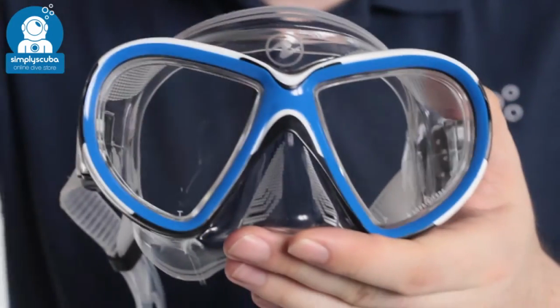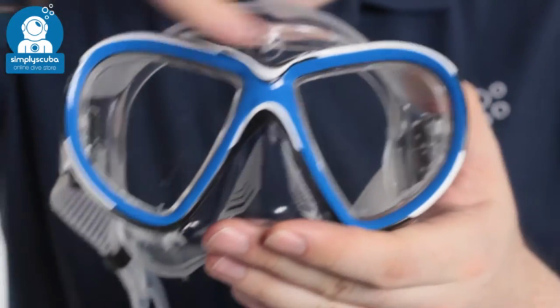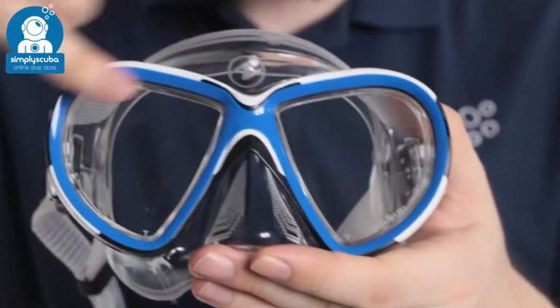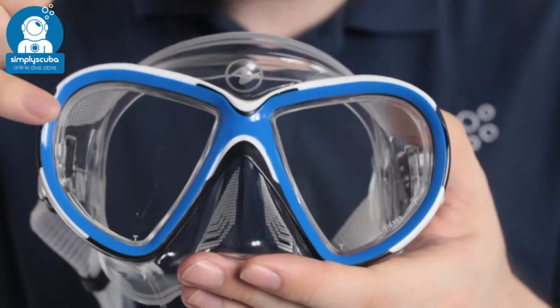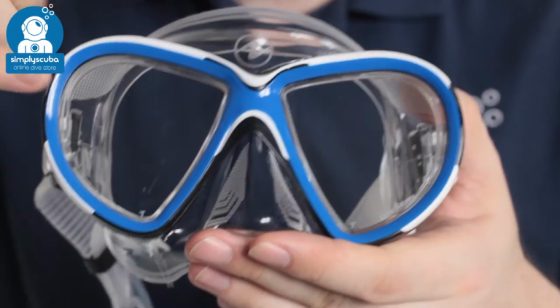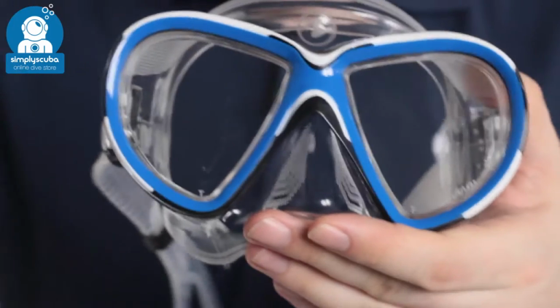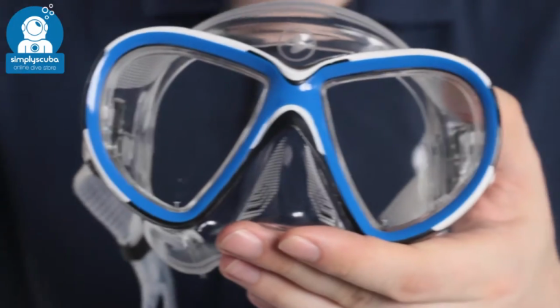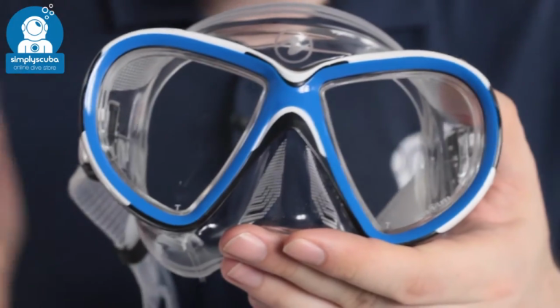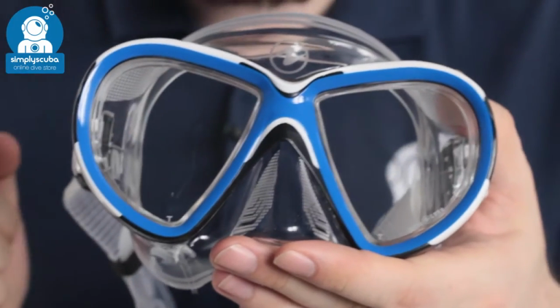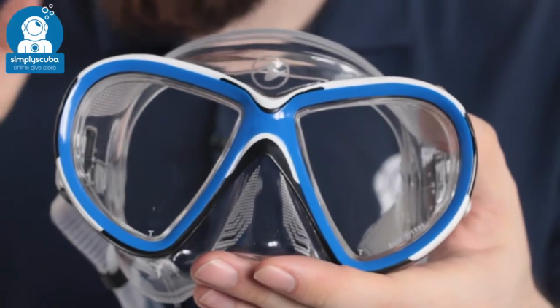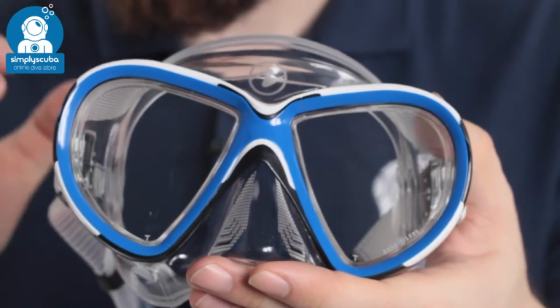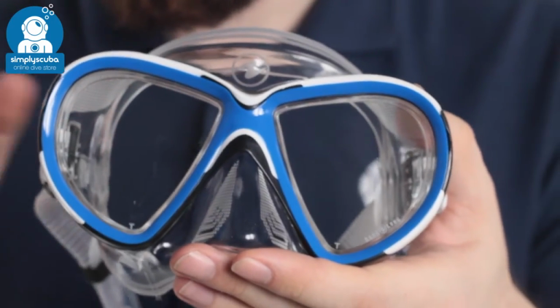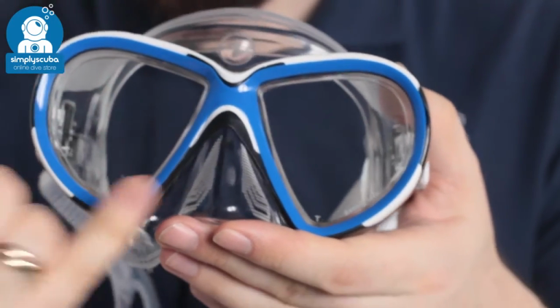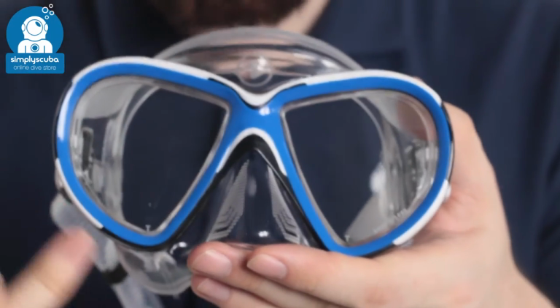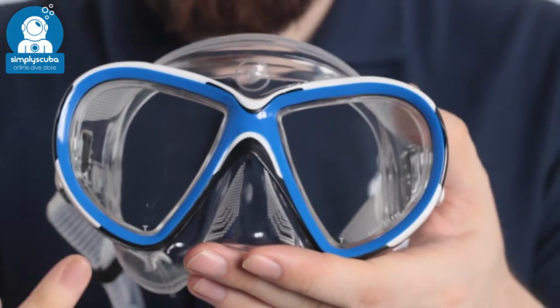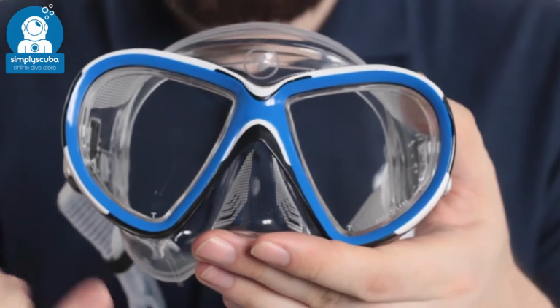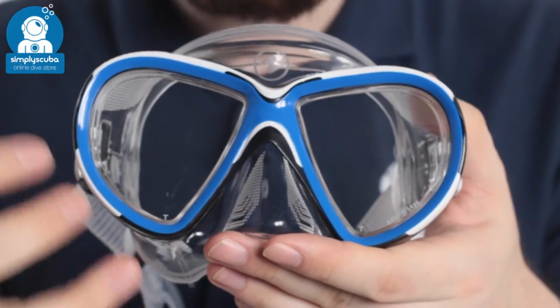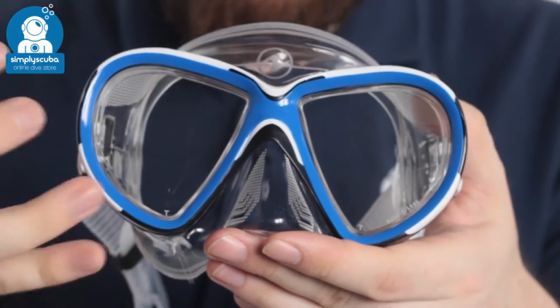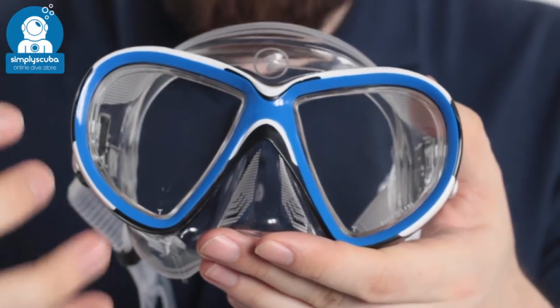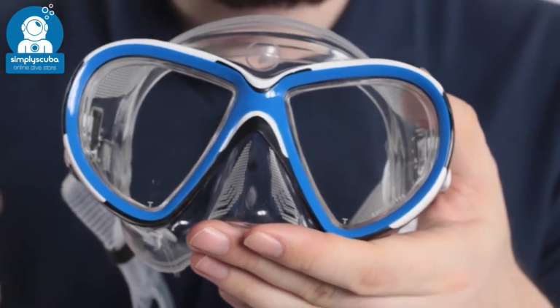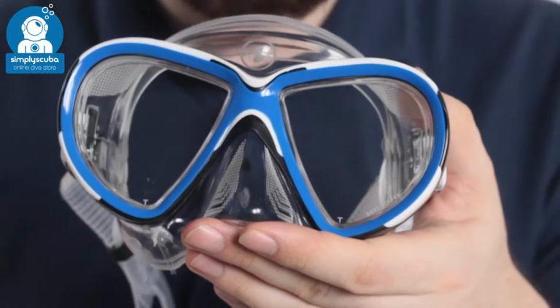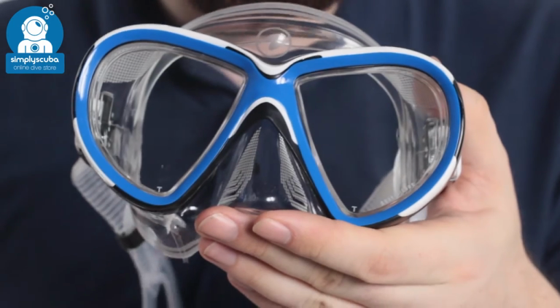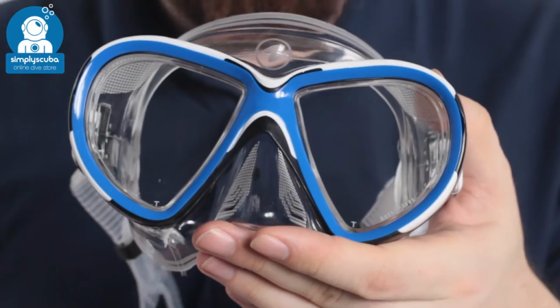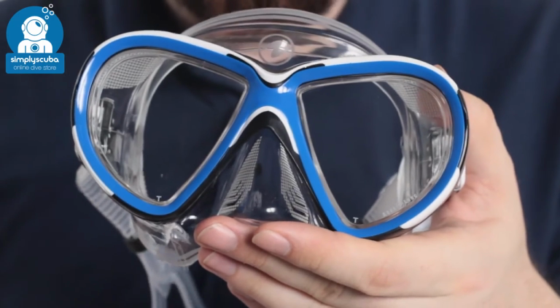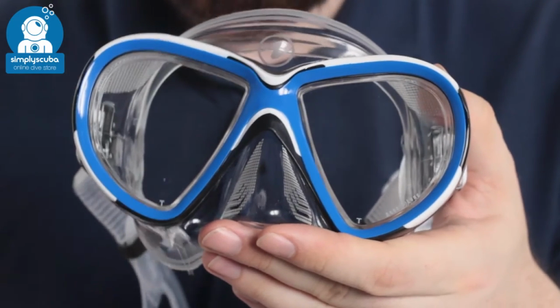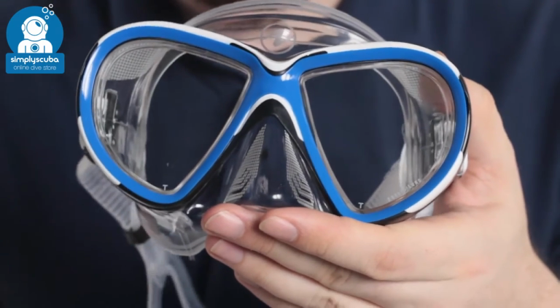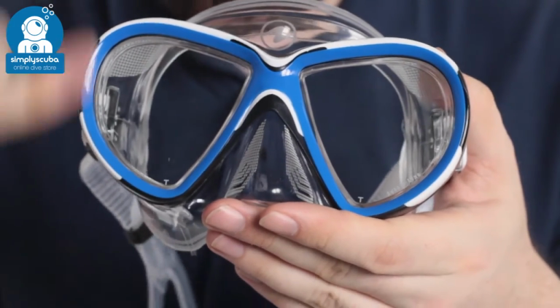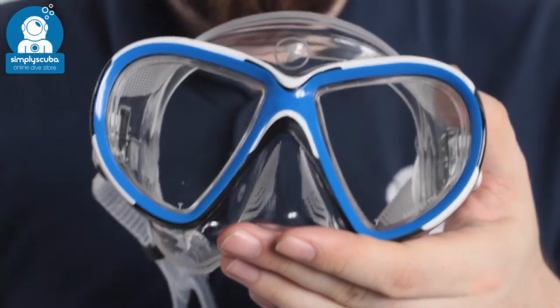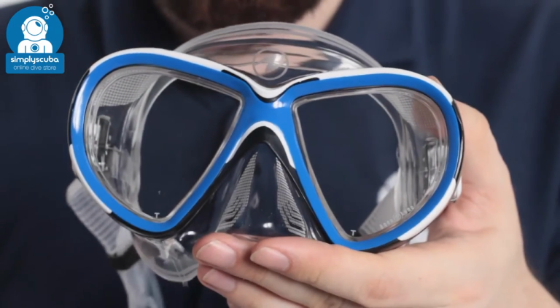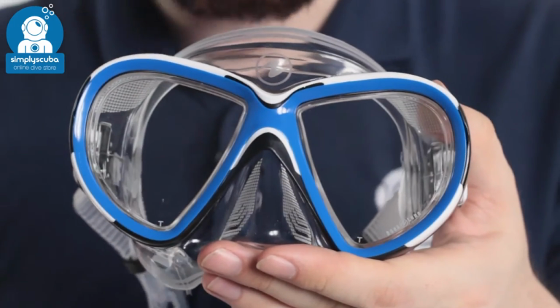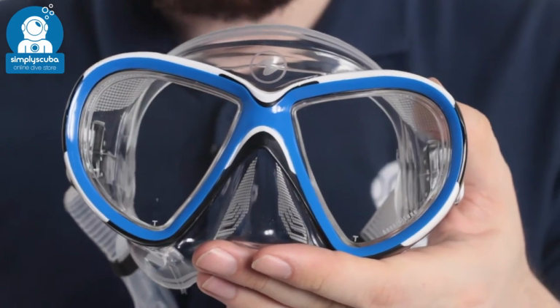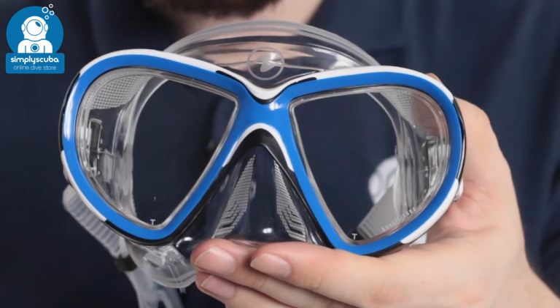It has twin lenses that let plenty of light in. Modified teardrops are going to allow you to look down and read your gauges, and they give you a wider field of vision in the water.